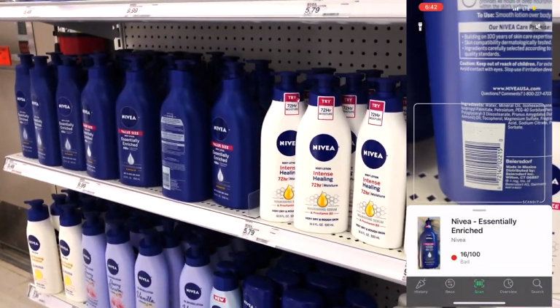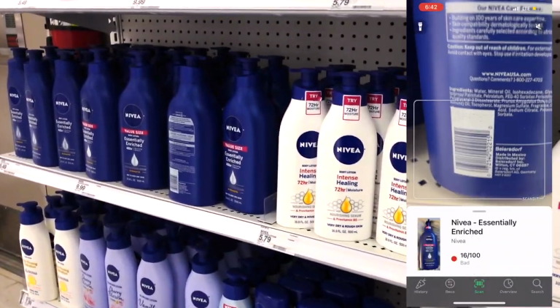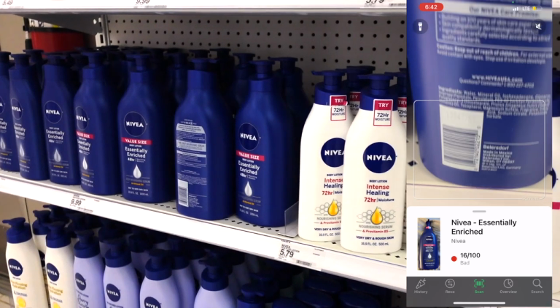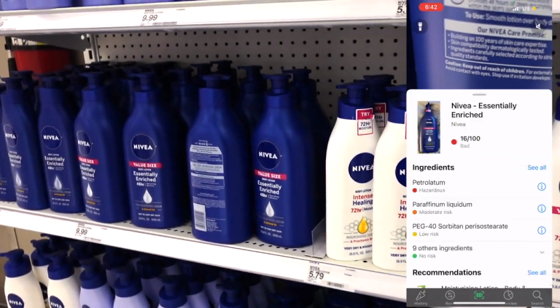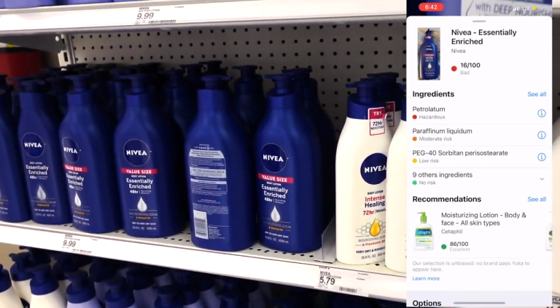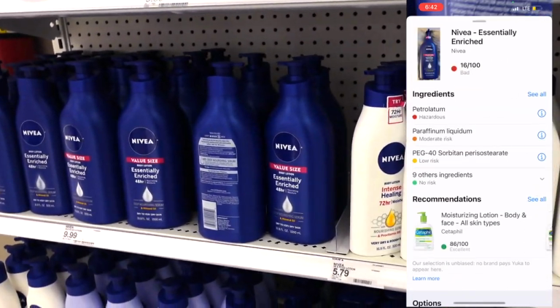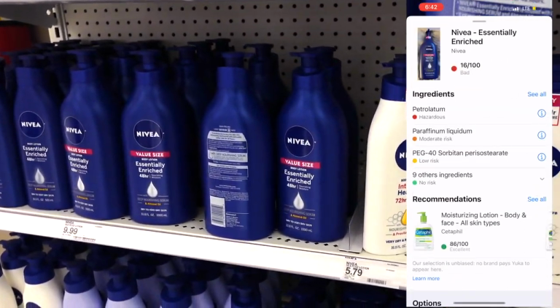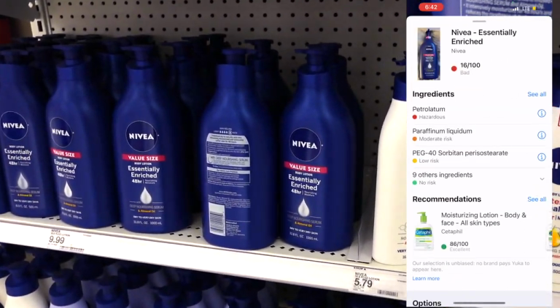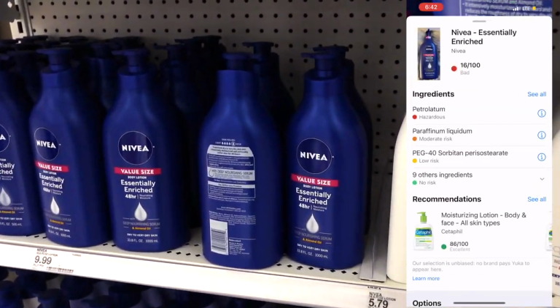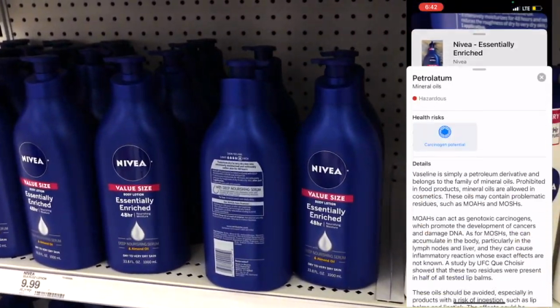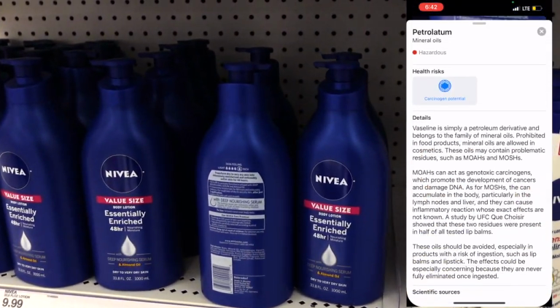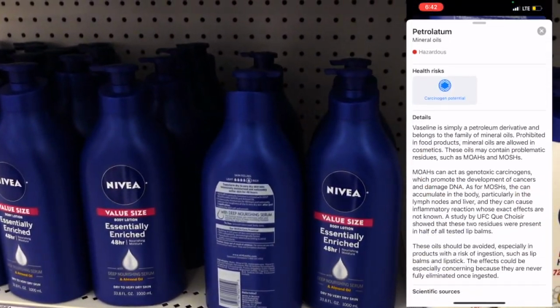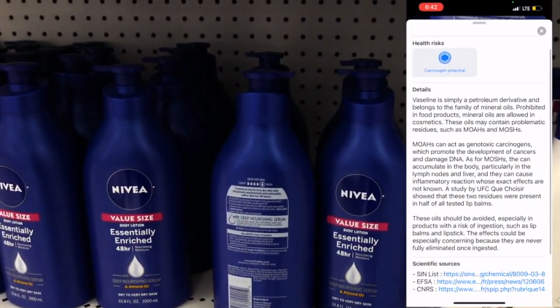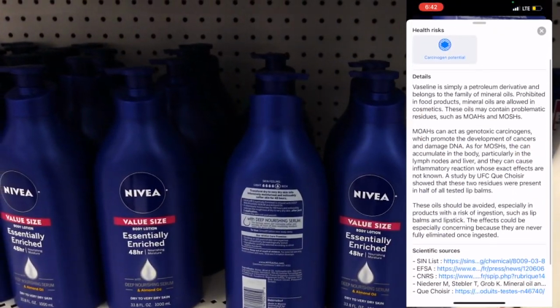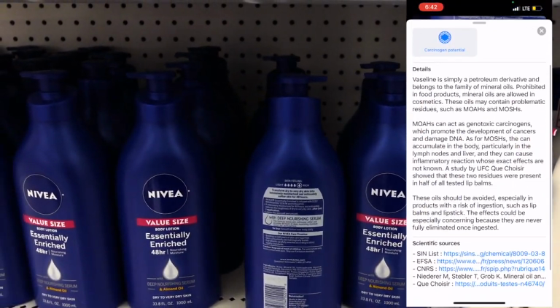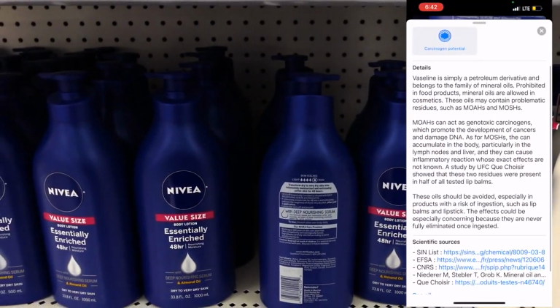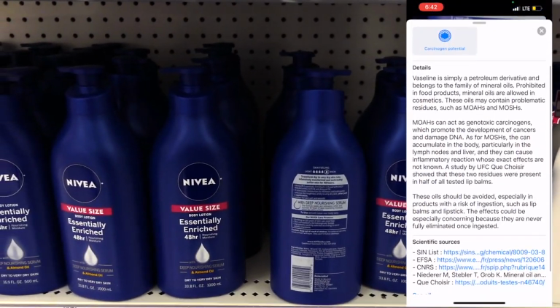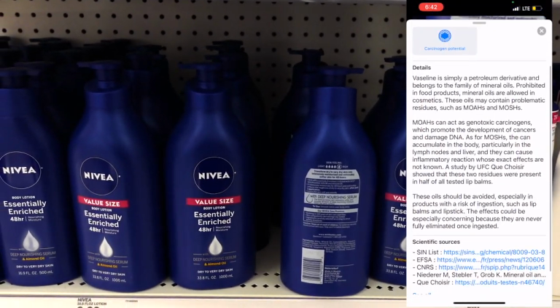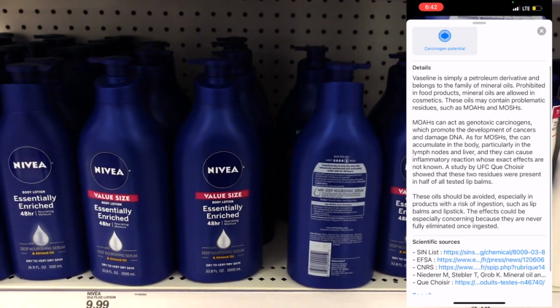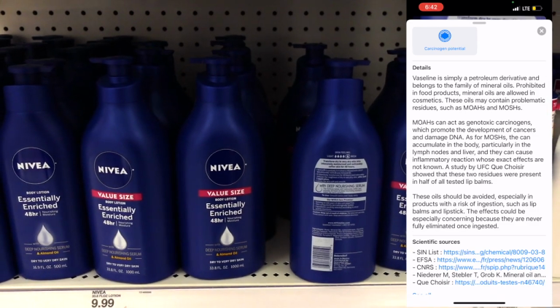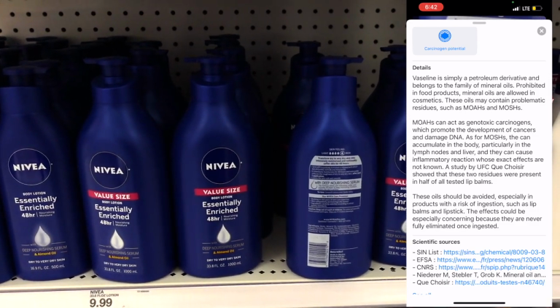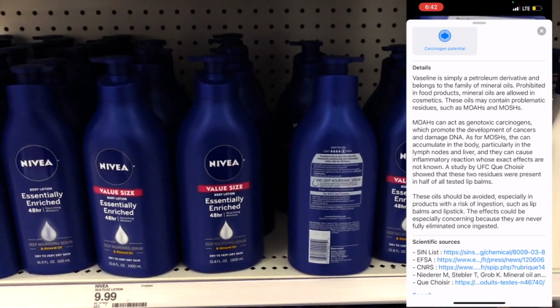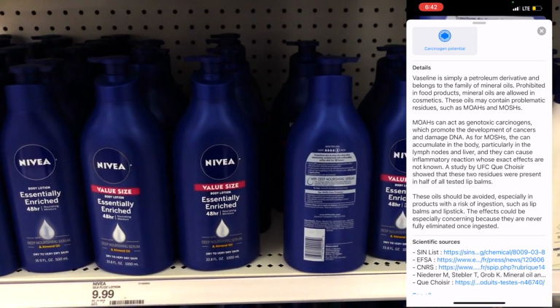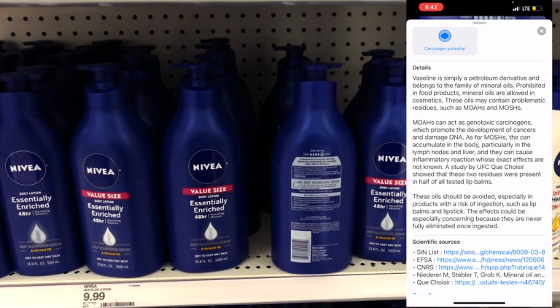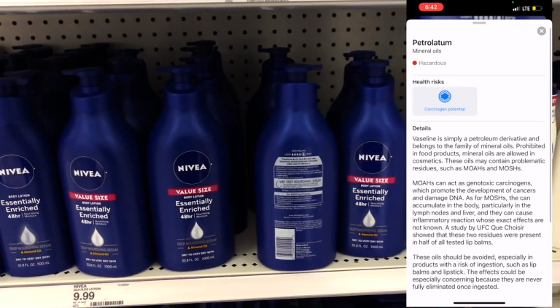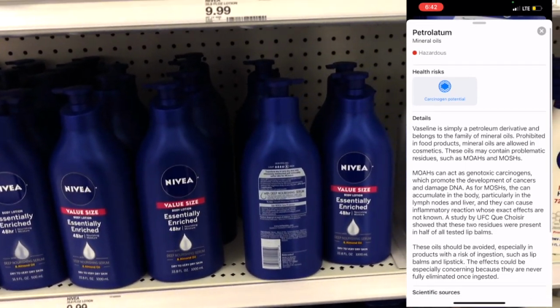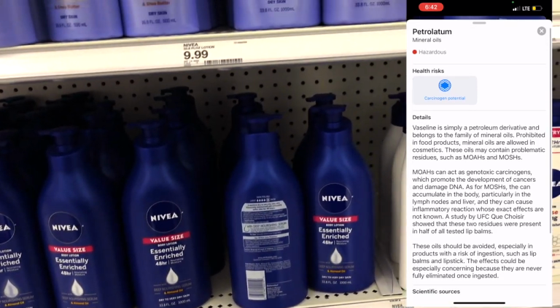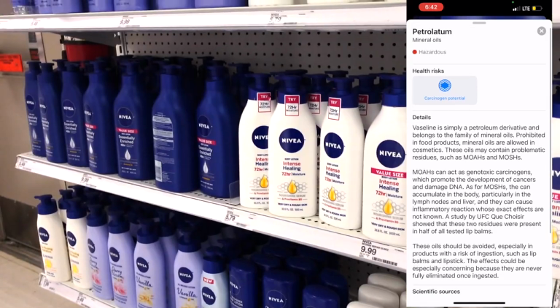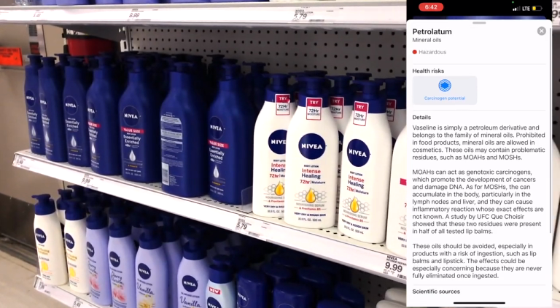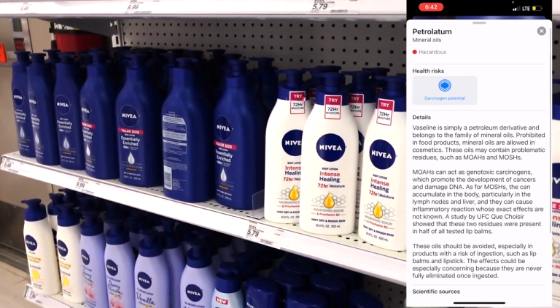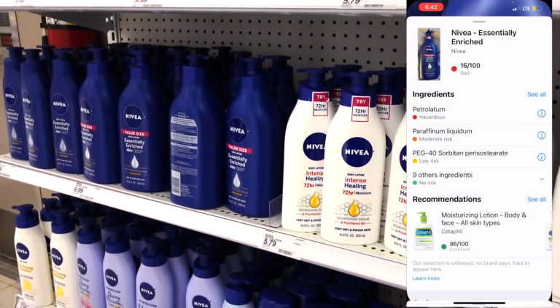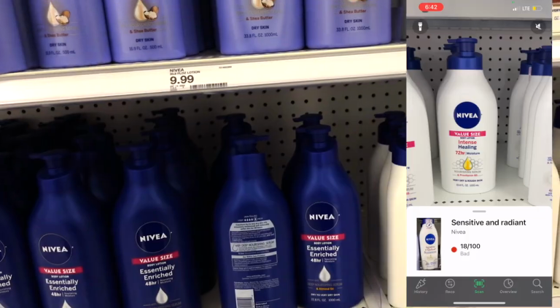Looking at the Nivea Essentially Enriched Lotion — it has the same thing the other lotion had in it, which was the petroleum. It's kind of the same.